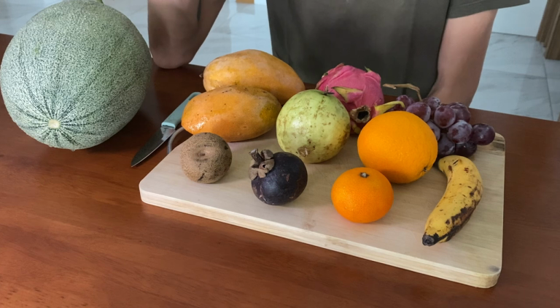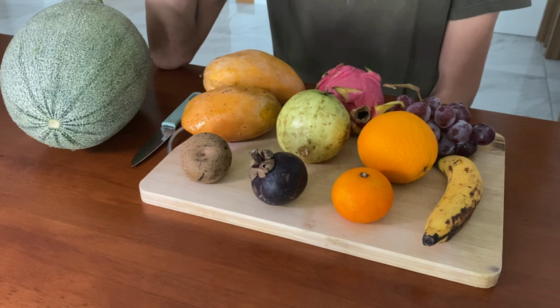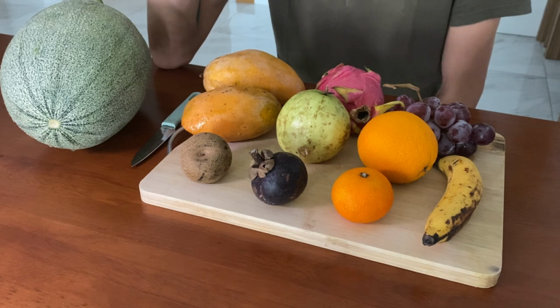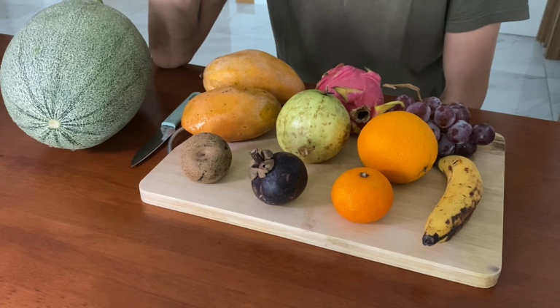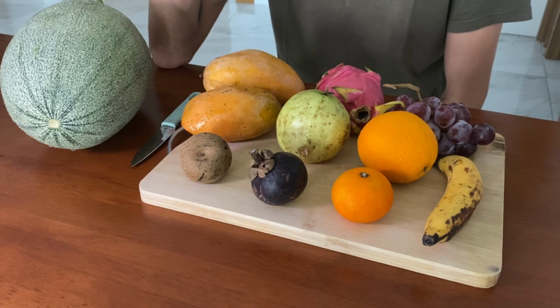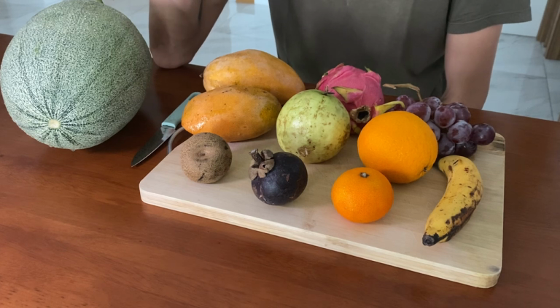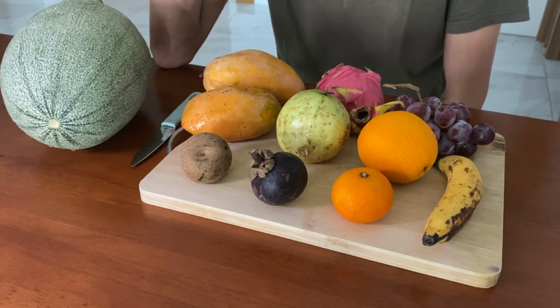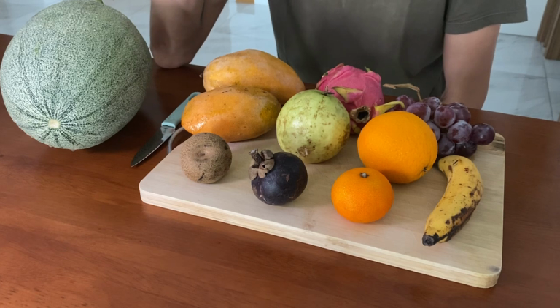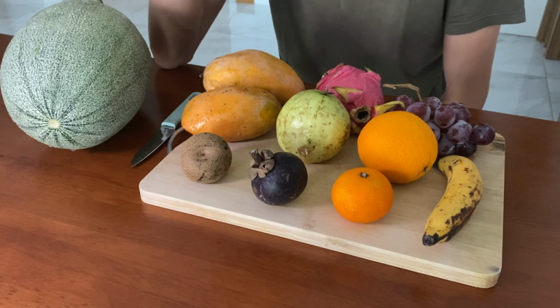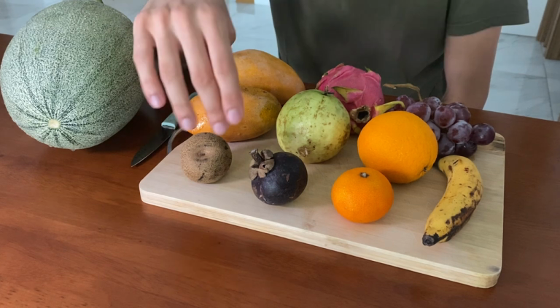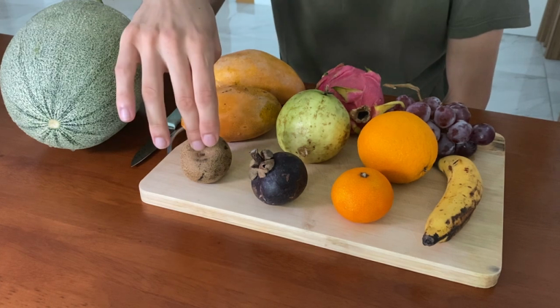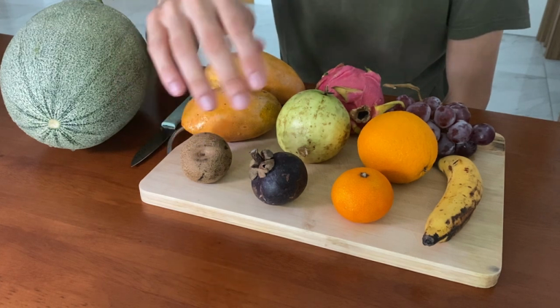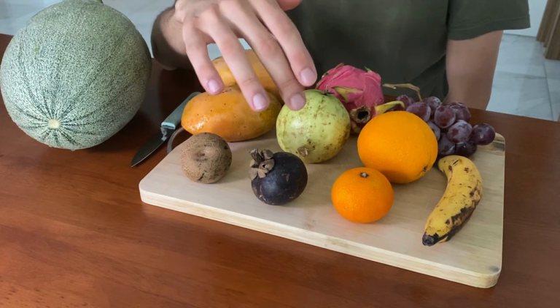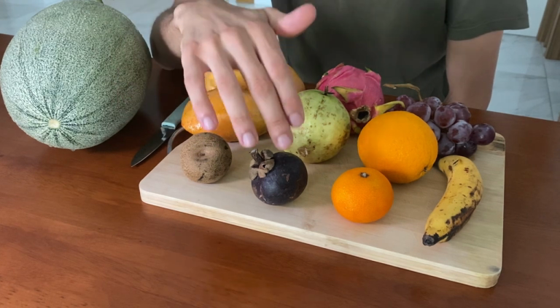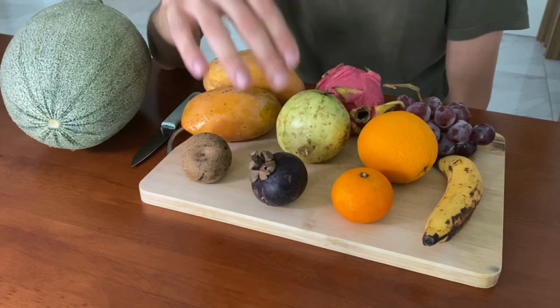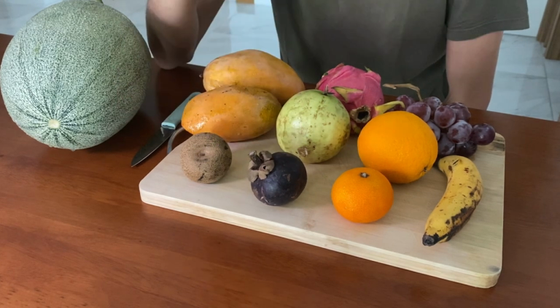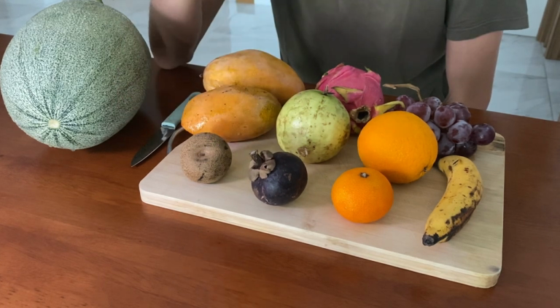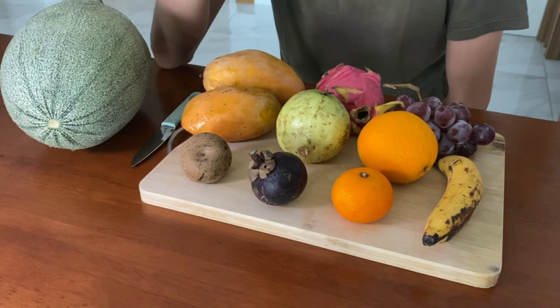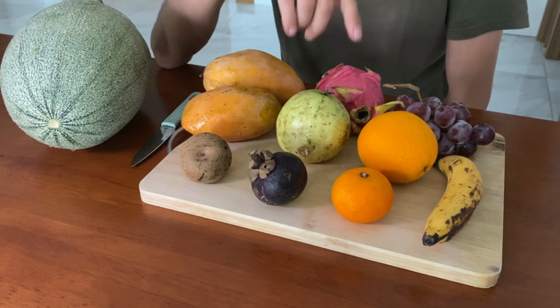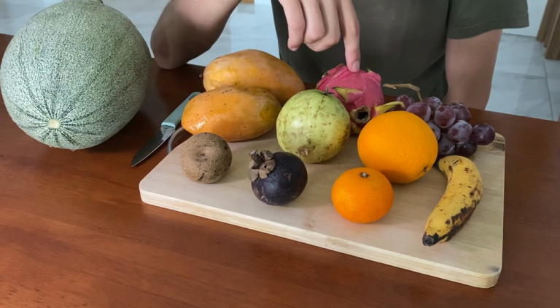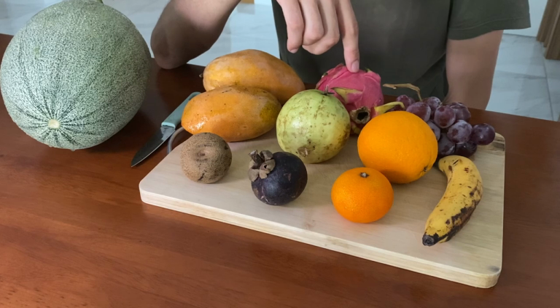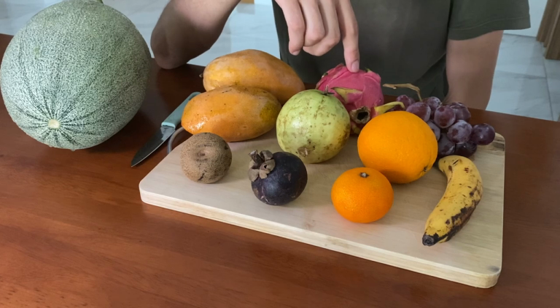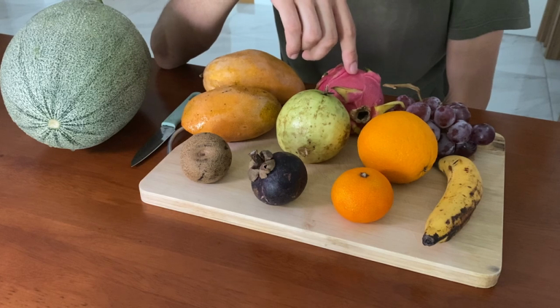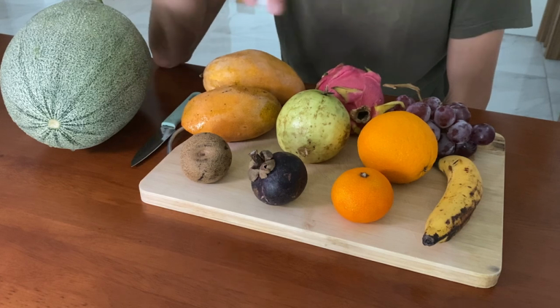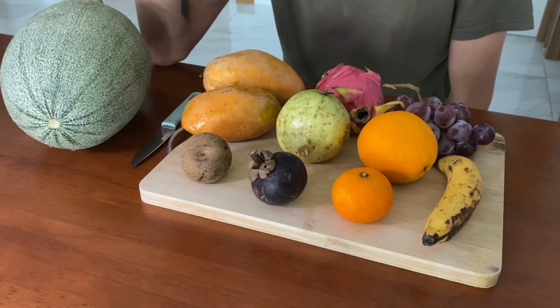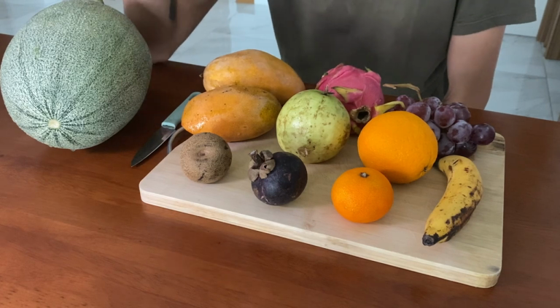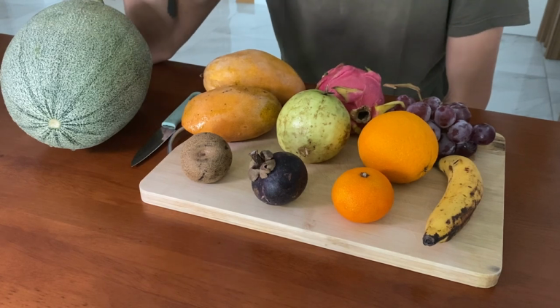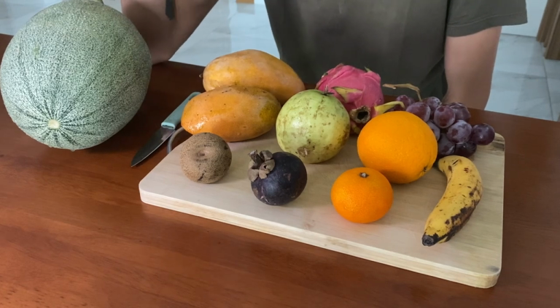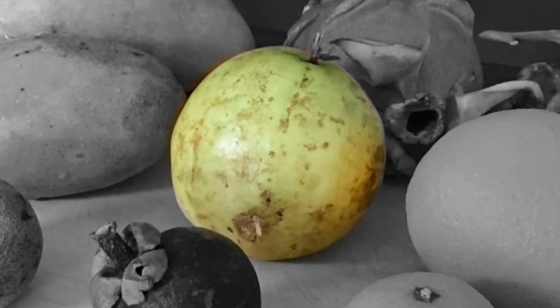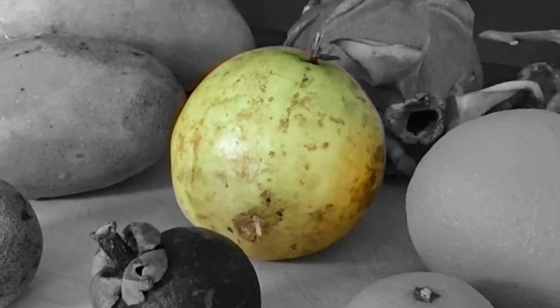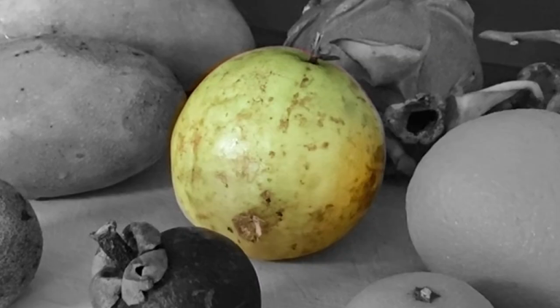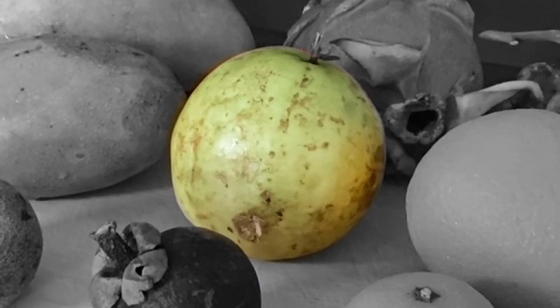Basically the fruits here that I've not tried before, coming to Myanmar, are this one, this one, and dragon fruit. Everything else I've tried. This one is guava, I think.